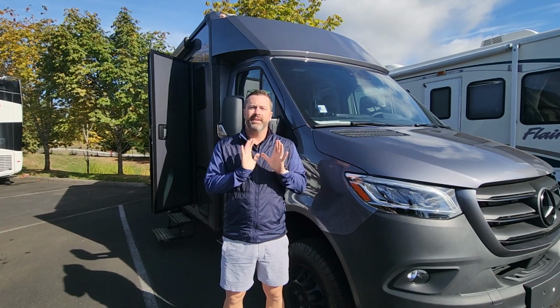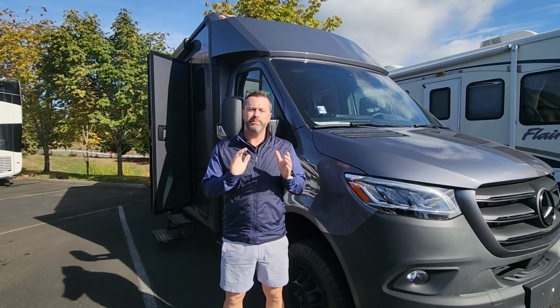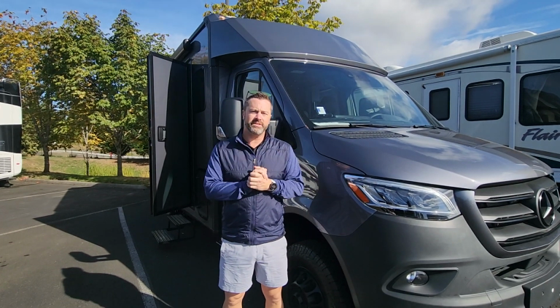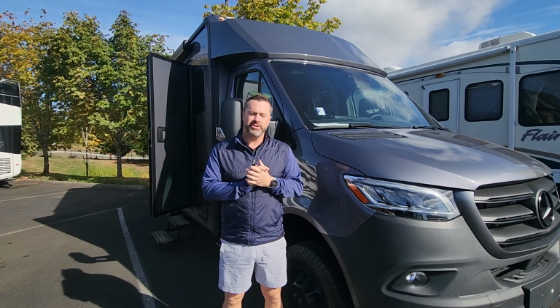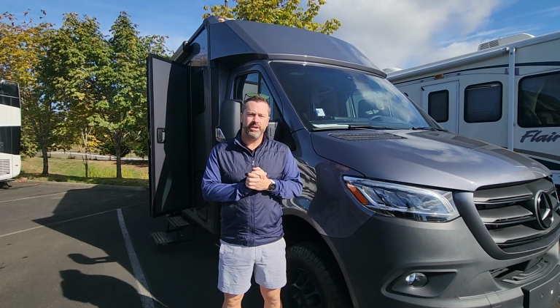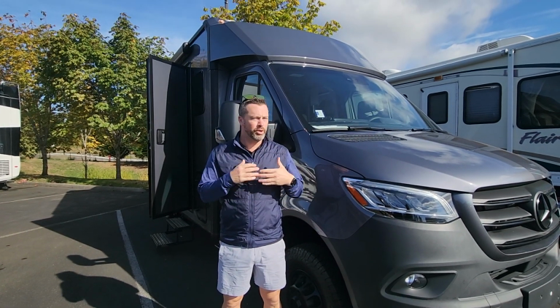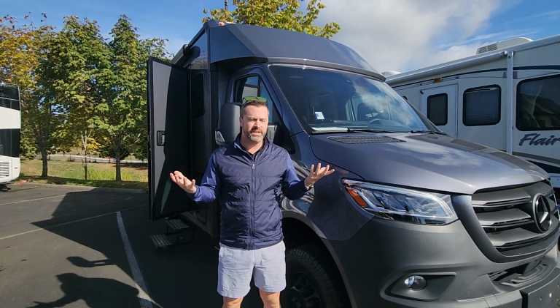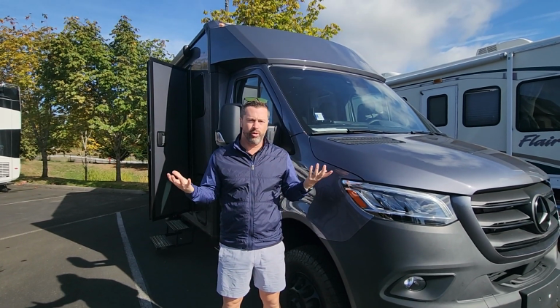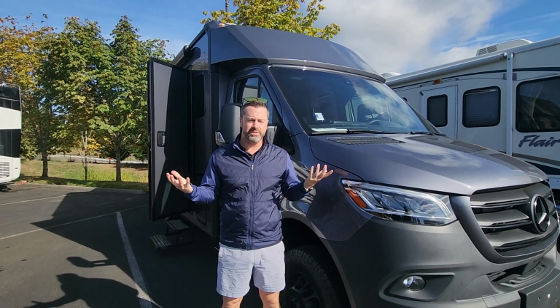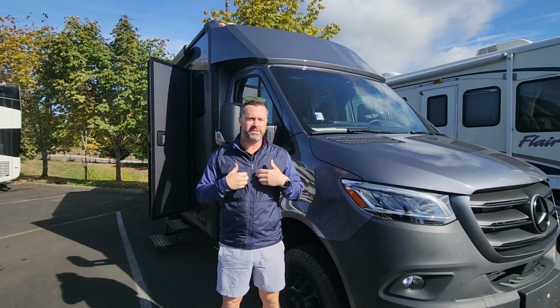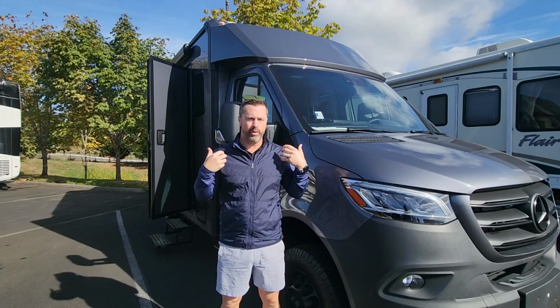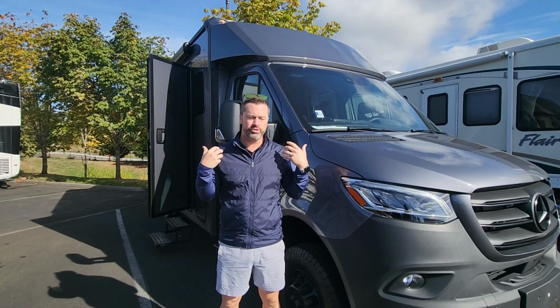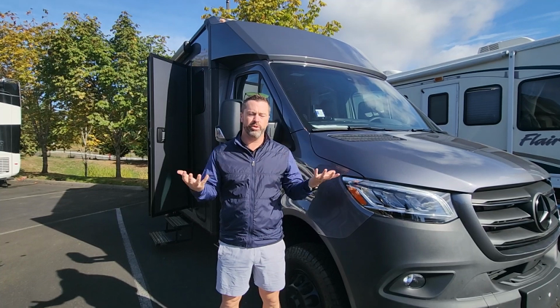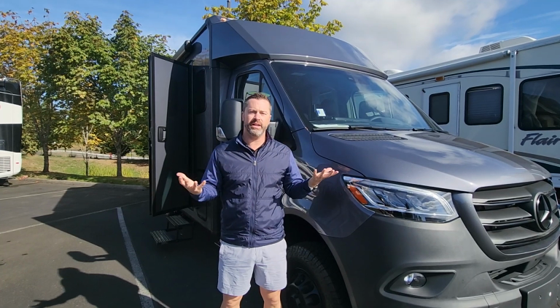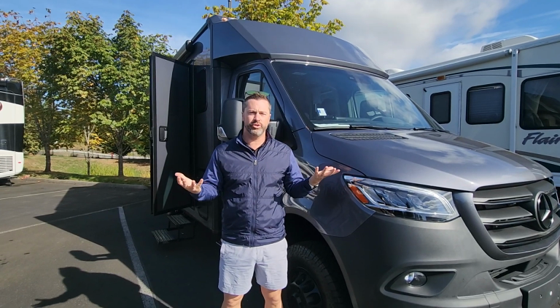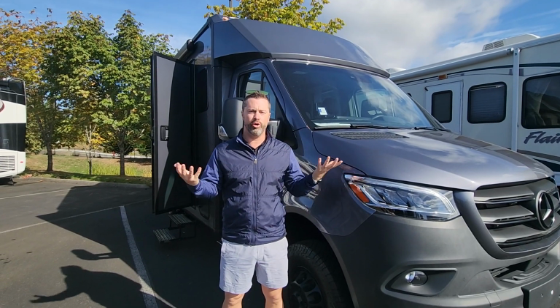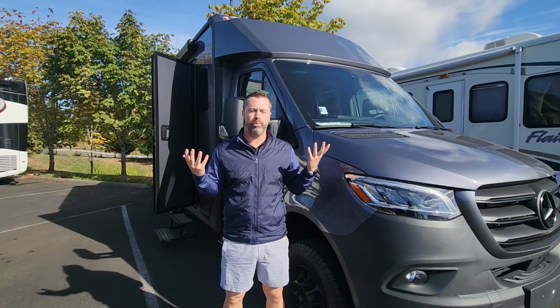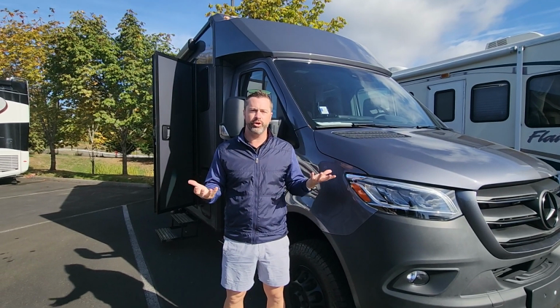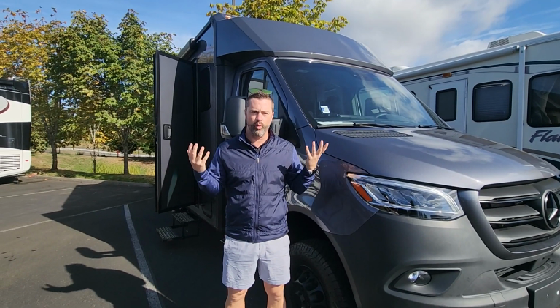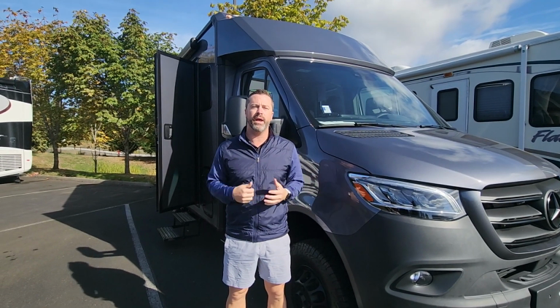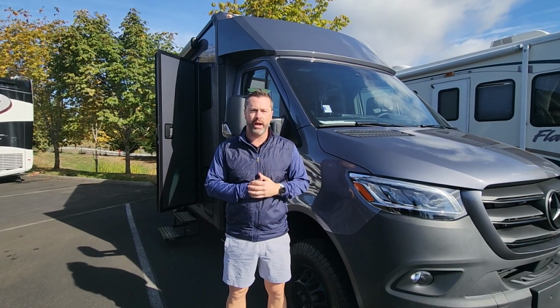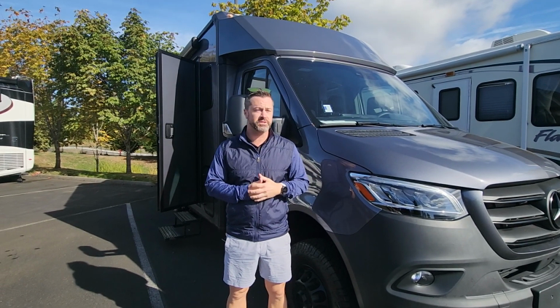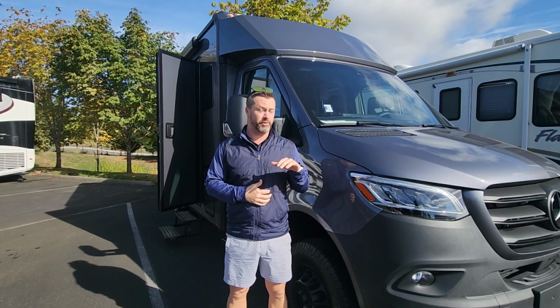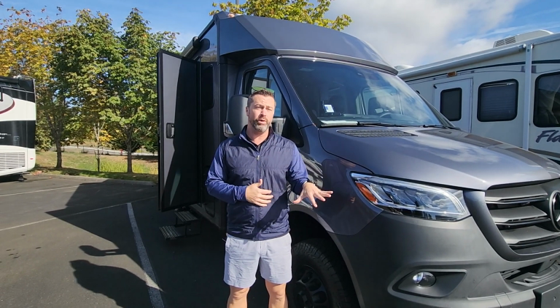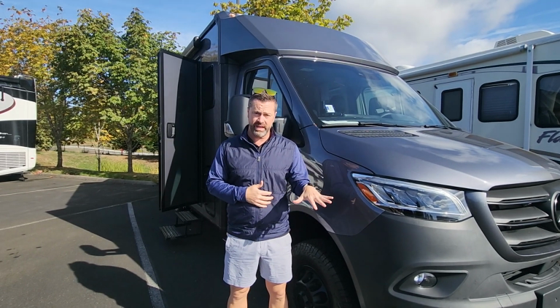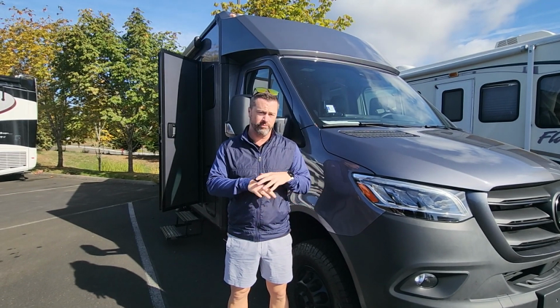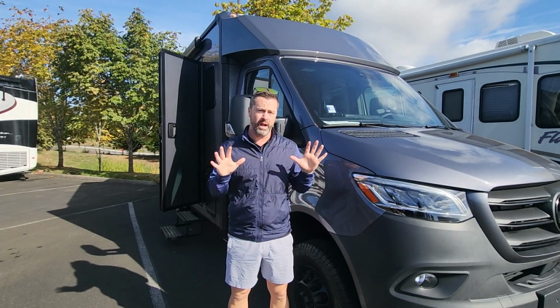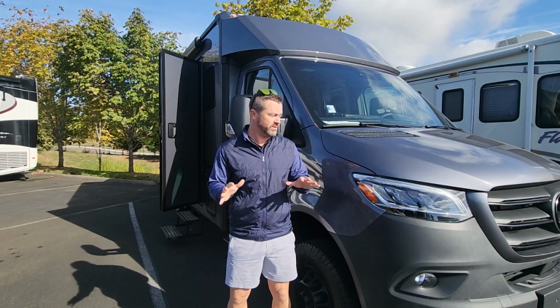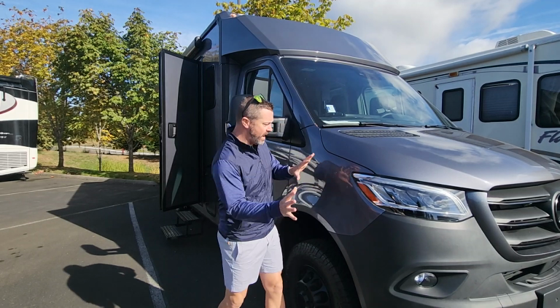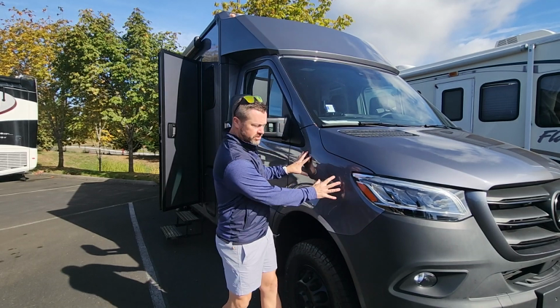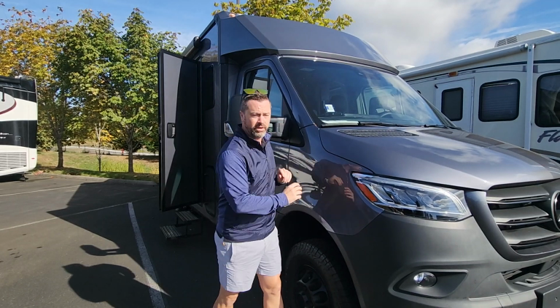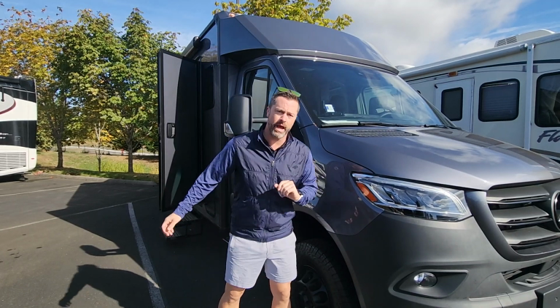Hey guys, Ben Maddox here at Johnson RV in beautiful Sandy, Oregon. The sun is out and we are super excited to show you our brand new Winnebago Echo. This is the first that we've seen with the full body paint that matches the front of the cab.